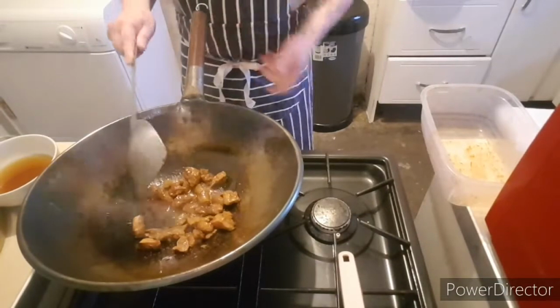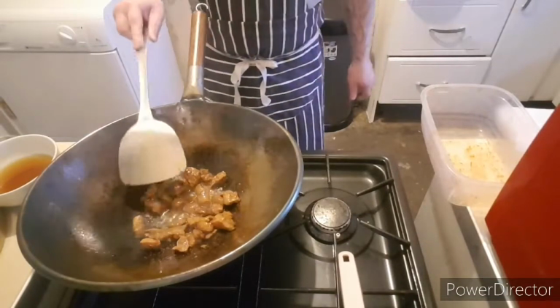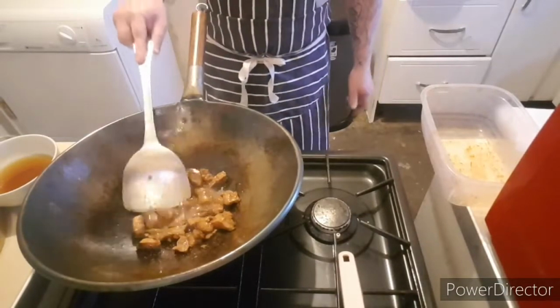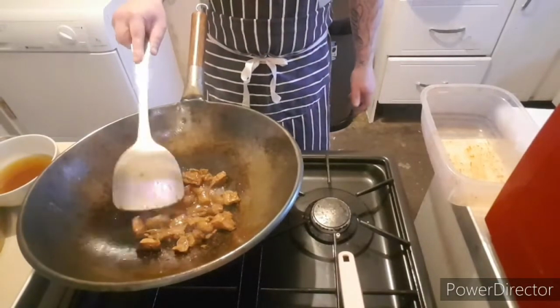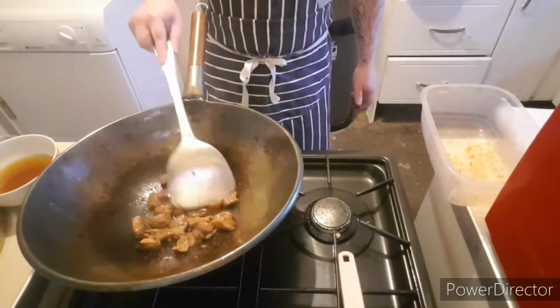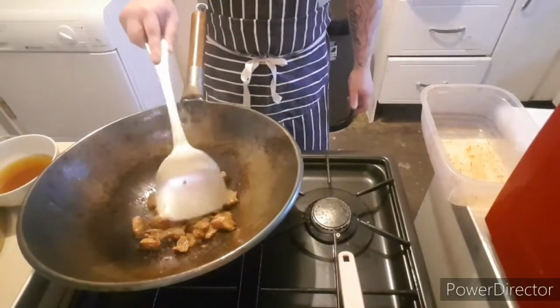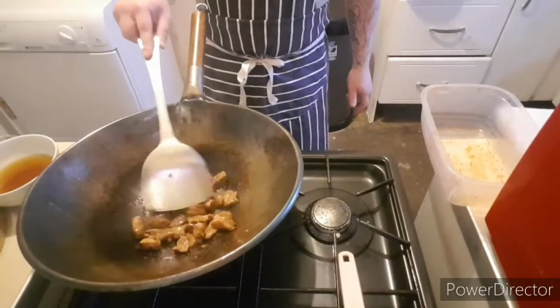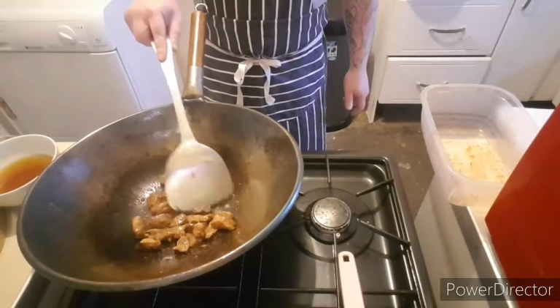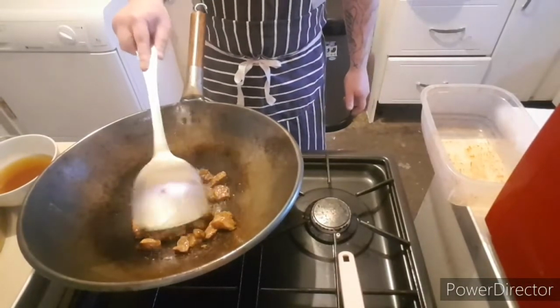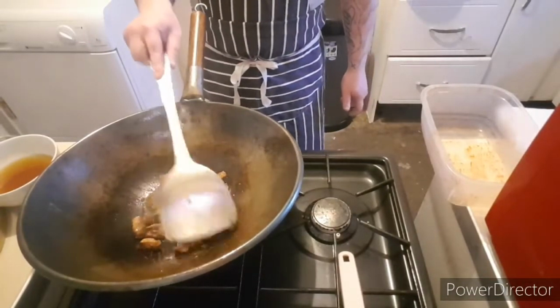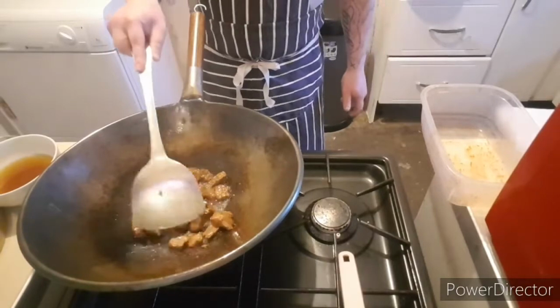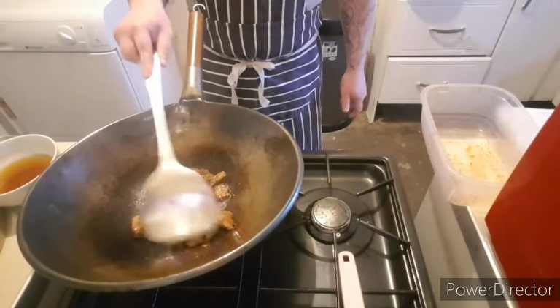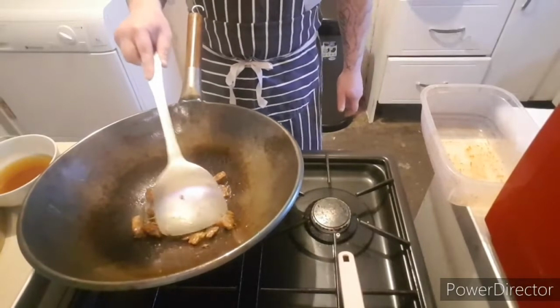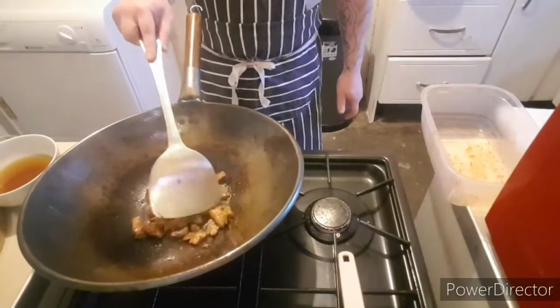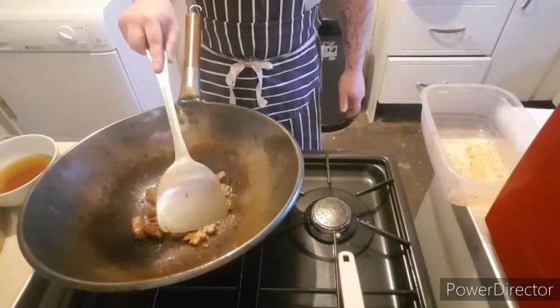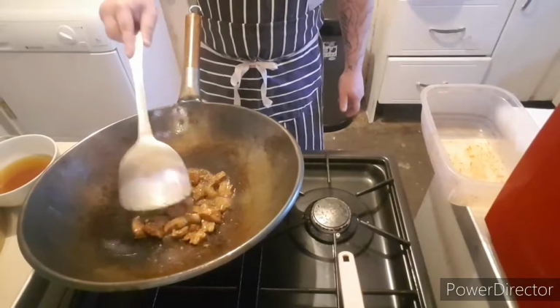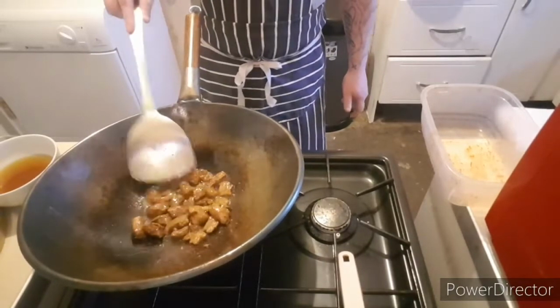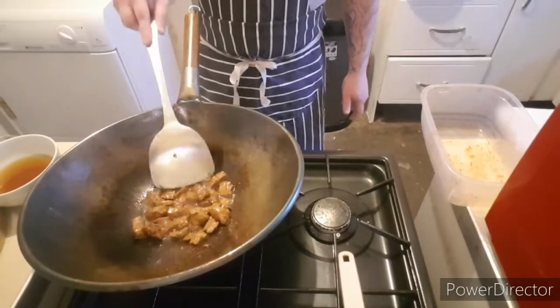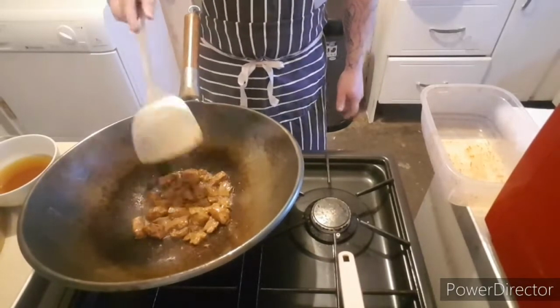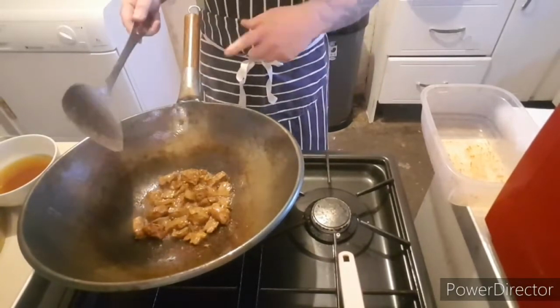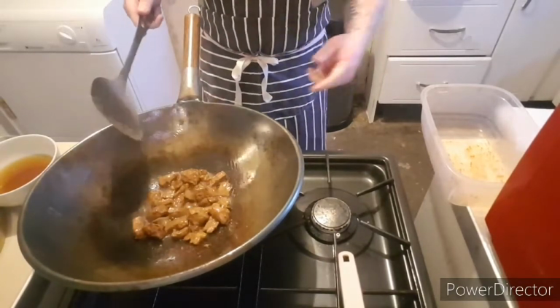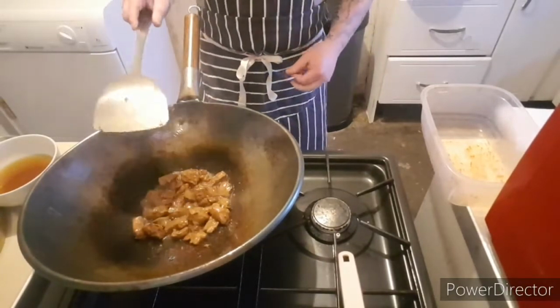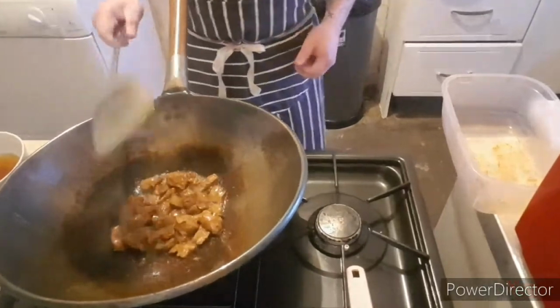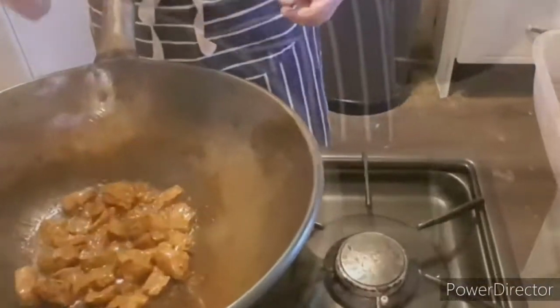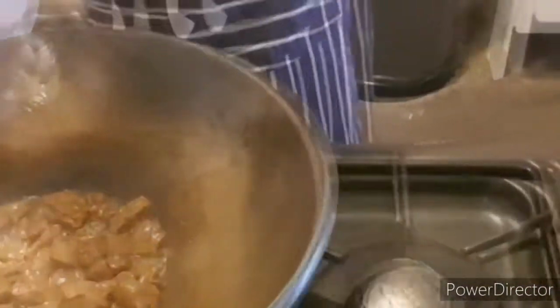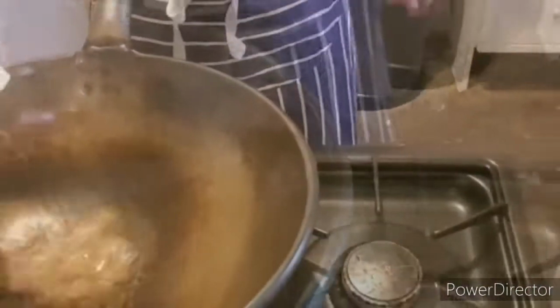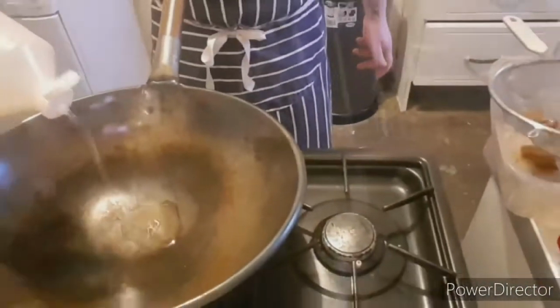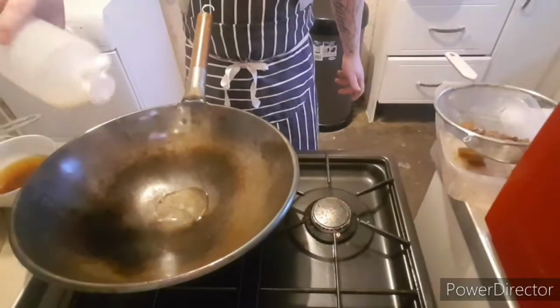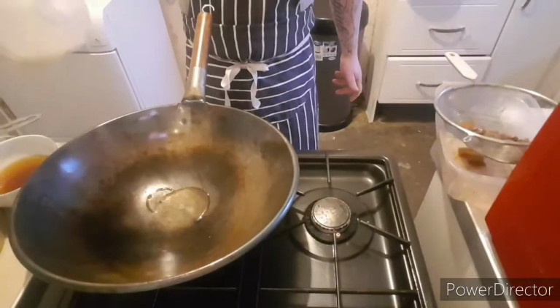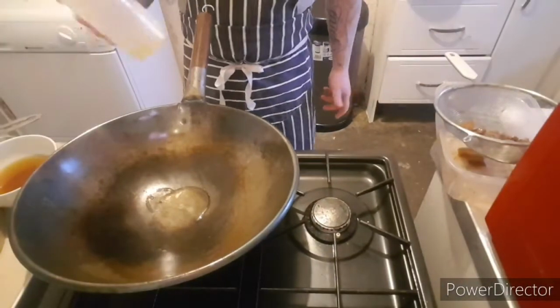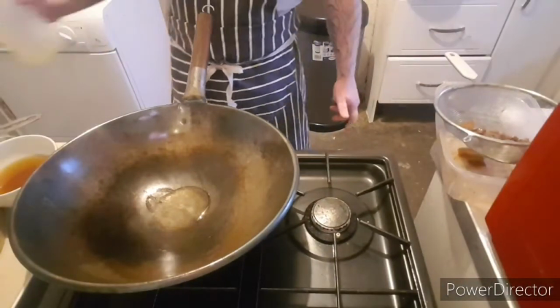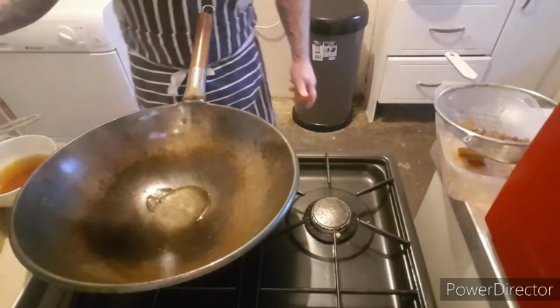So that's them. I'm just gonna pop them into a container, and then I'm gonna do the nitrogen stuff. Just gonna do our veg first.